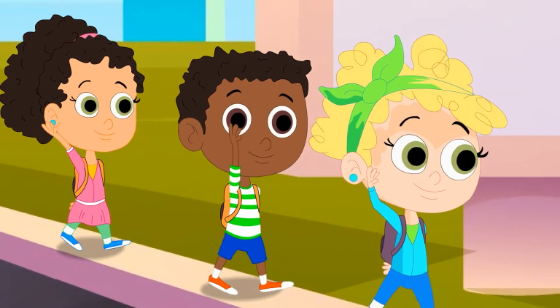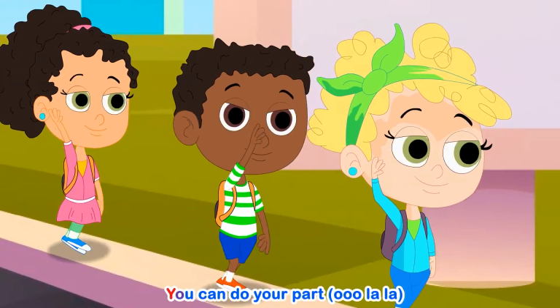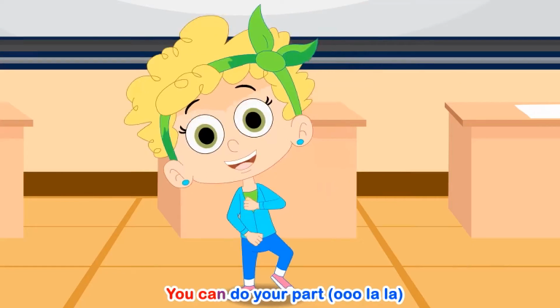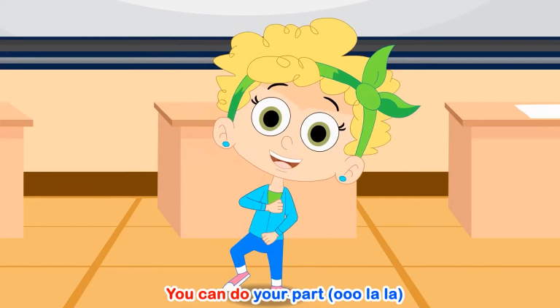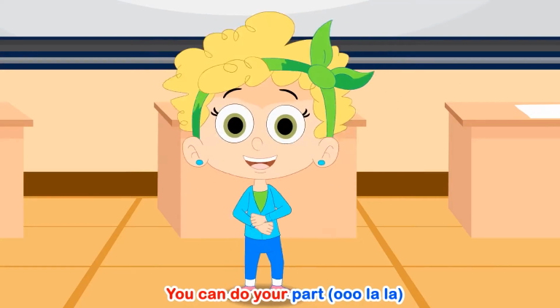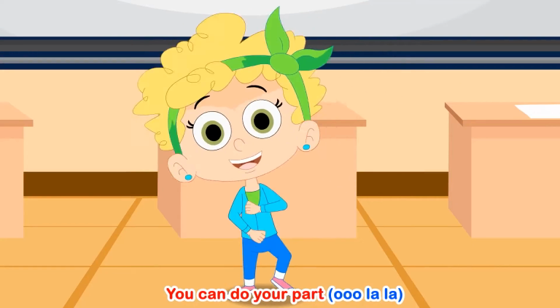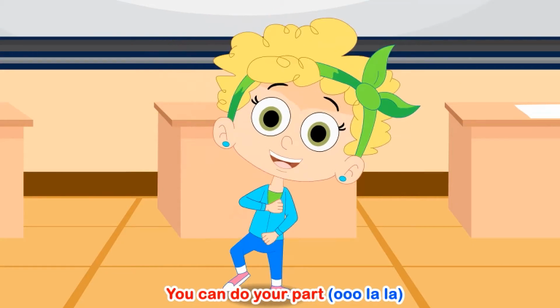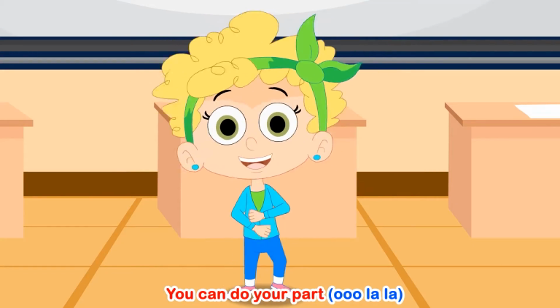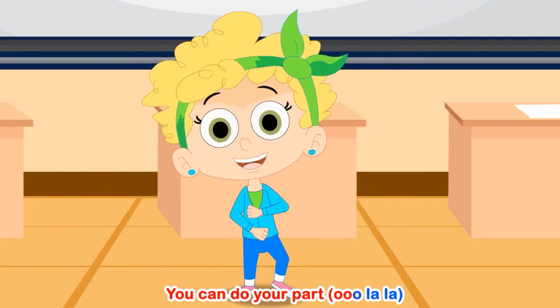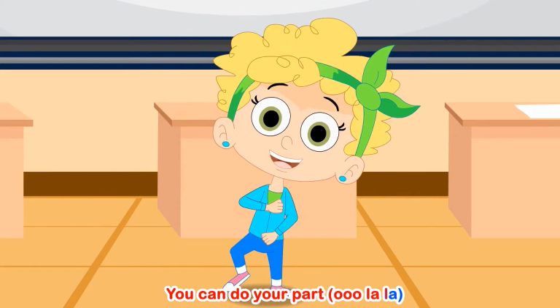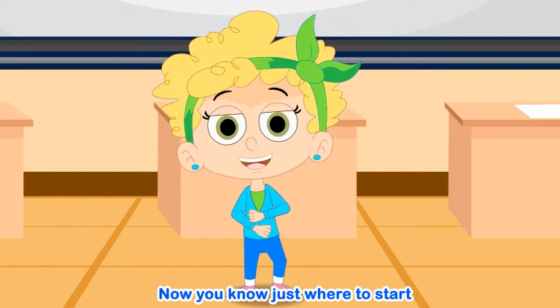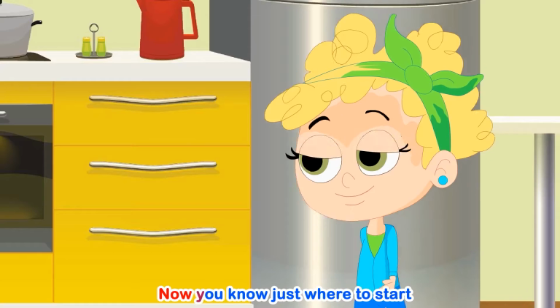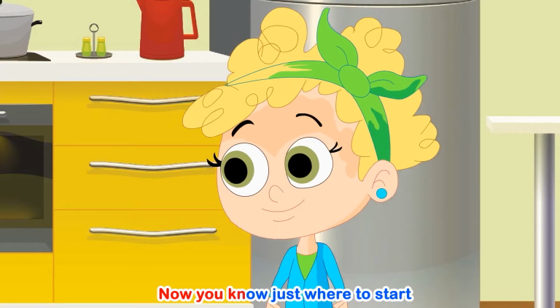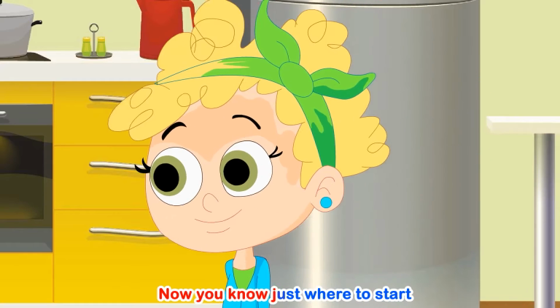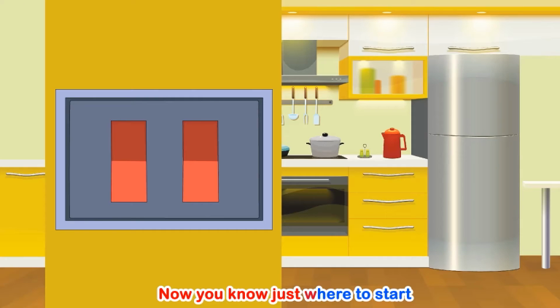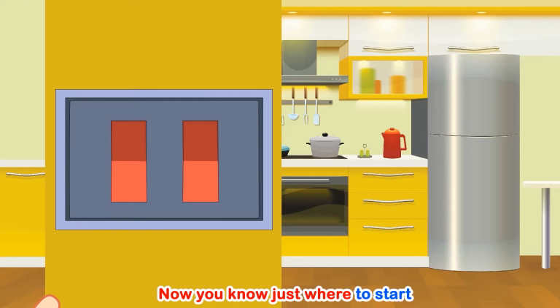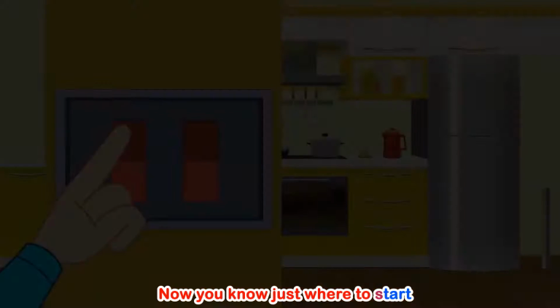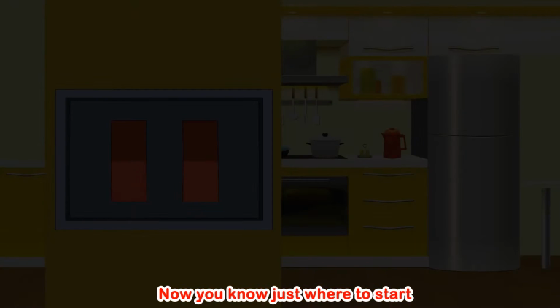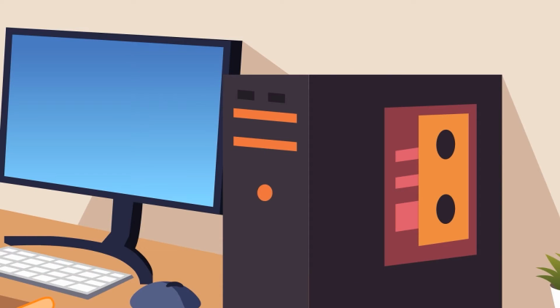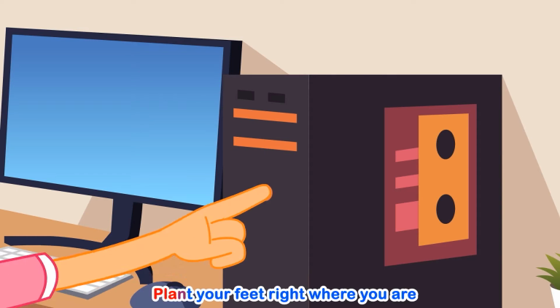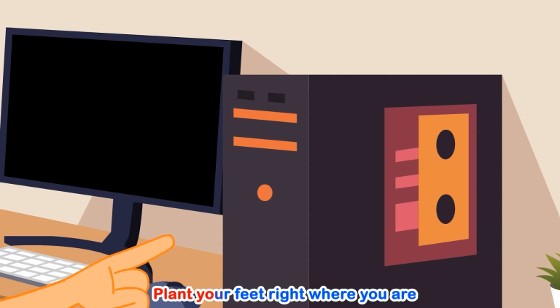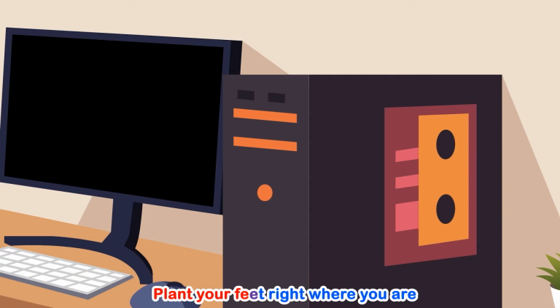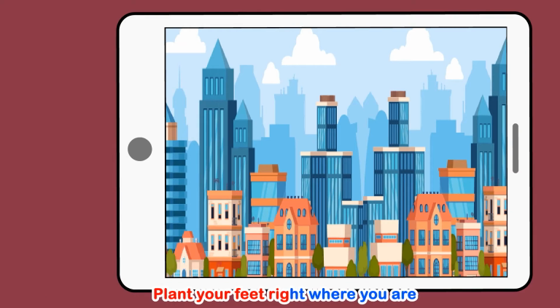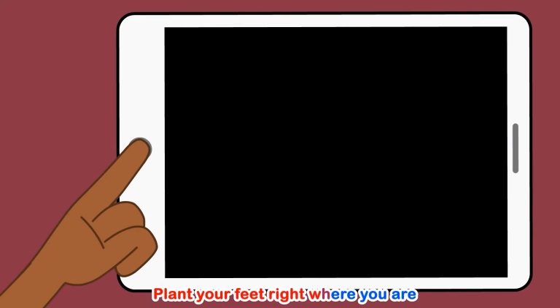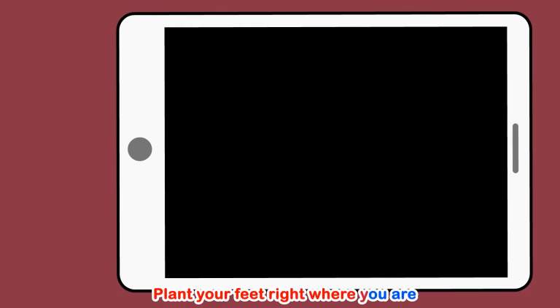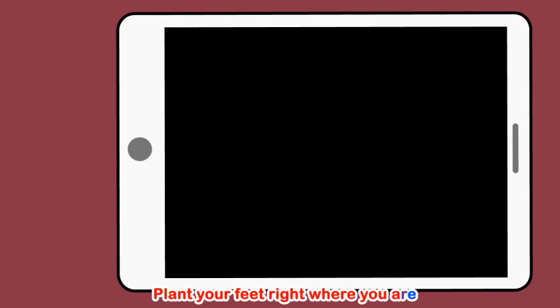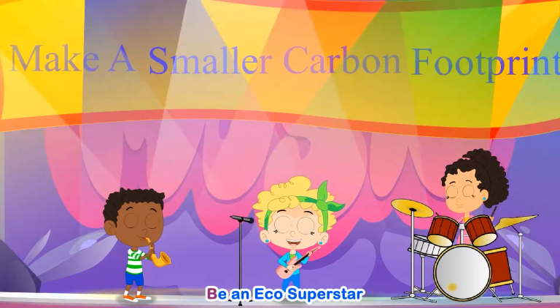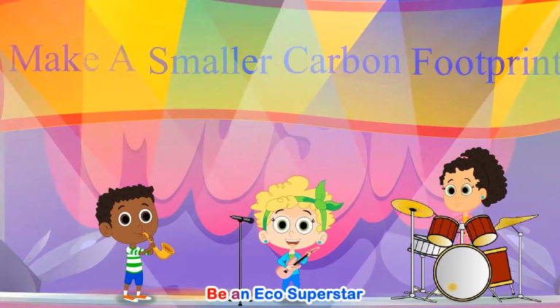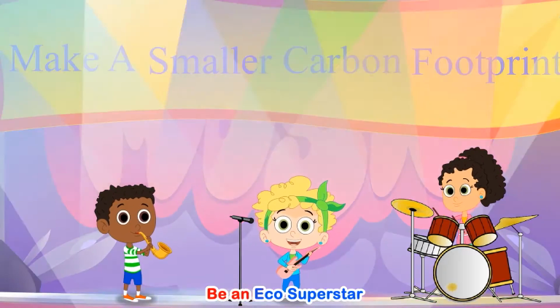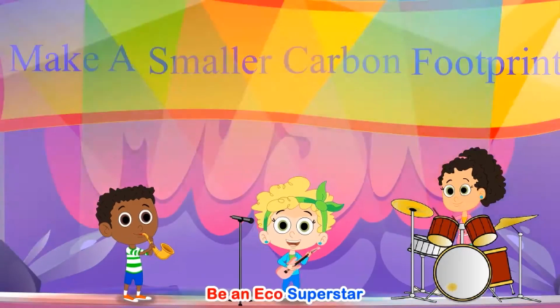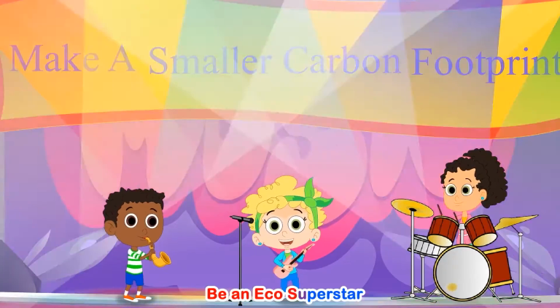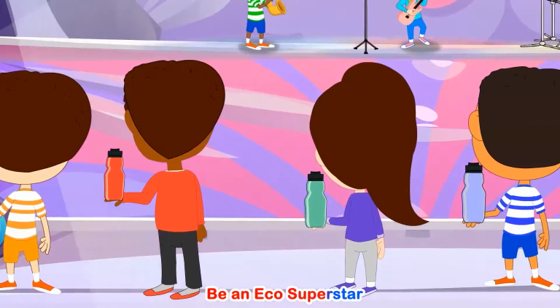You can do your part. Now you know just where to start. Plant your feet right where you are. Be an eco superstar.